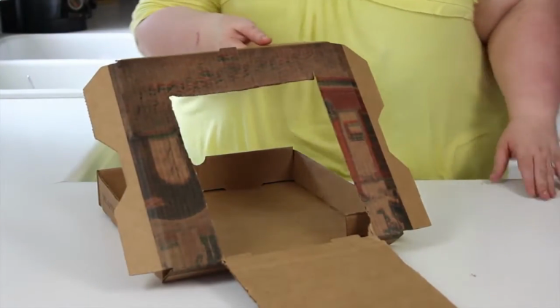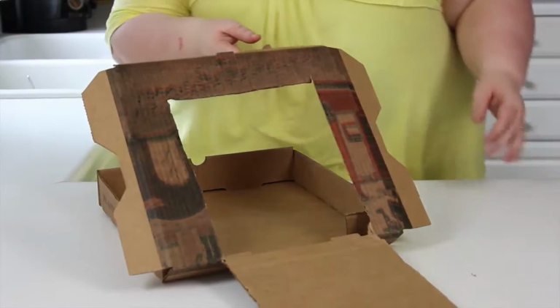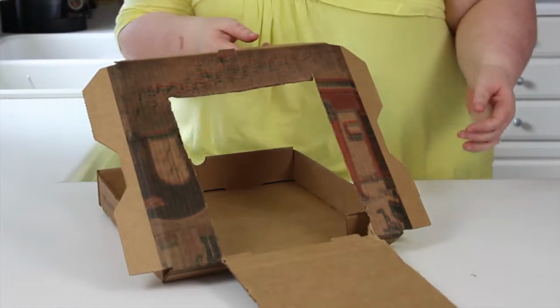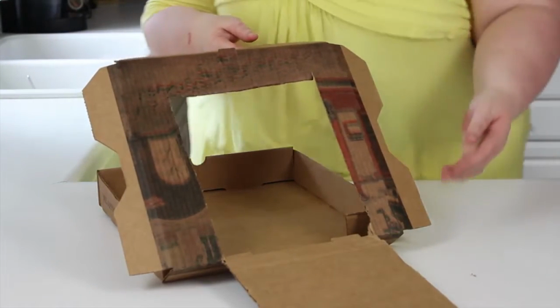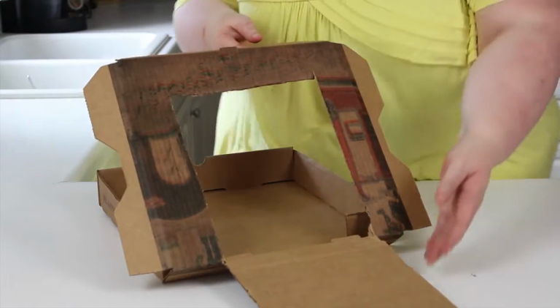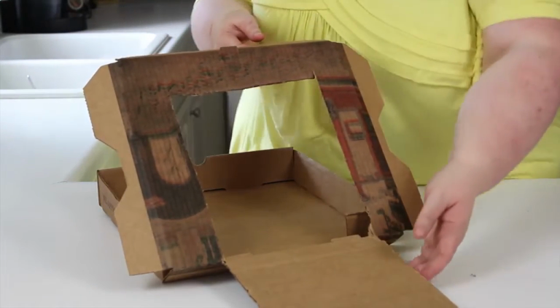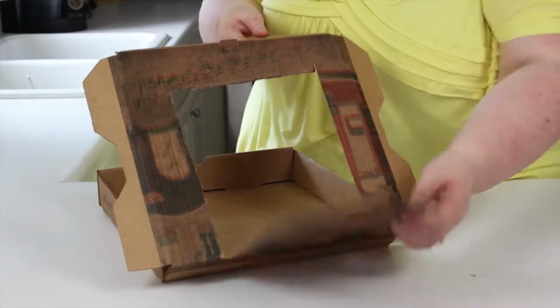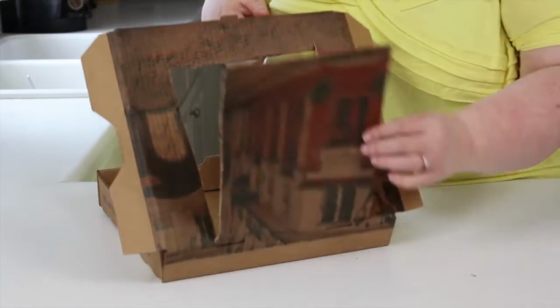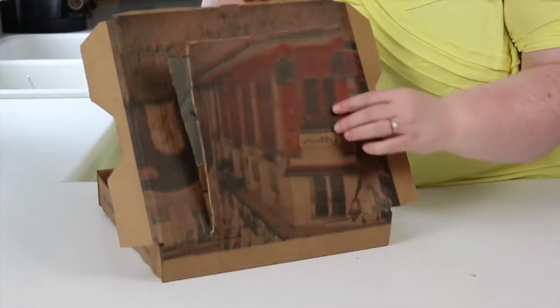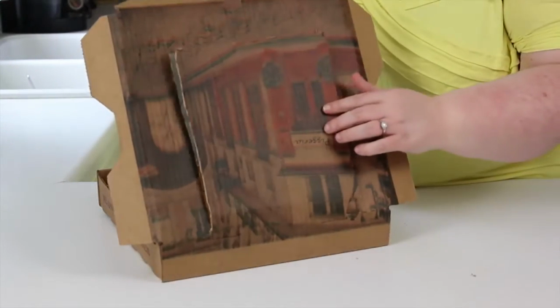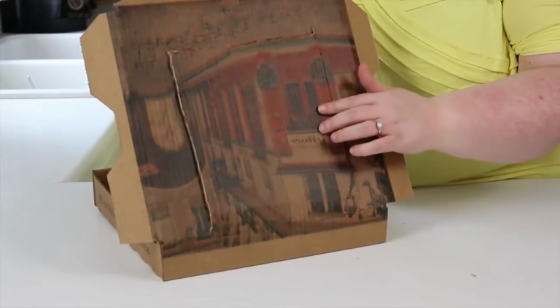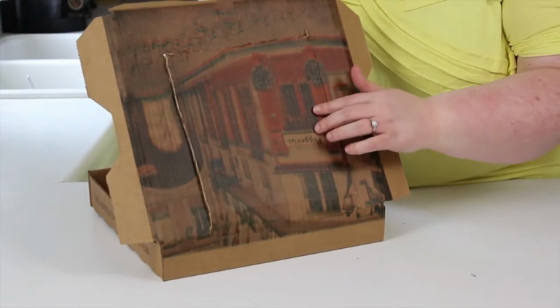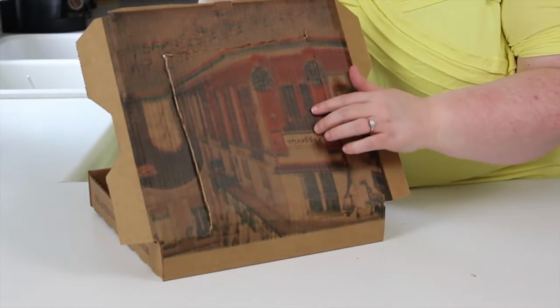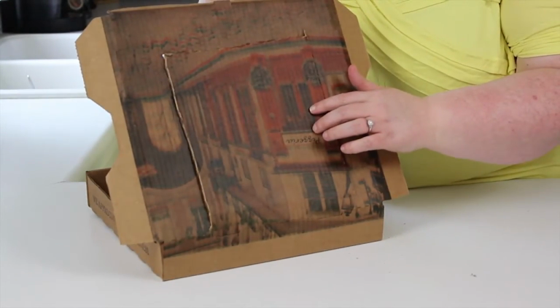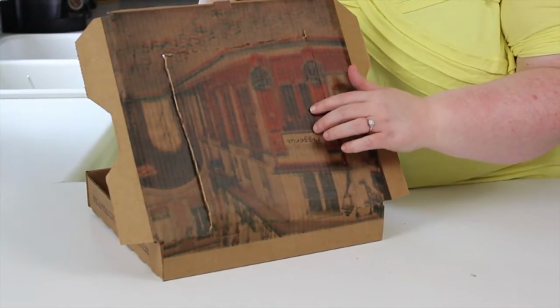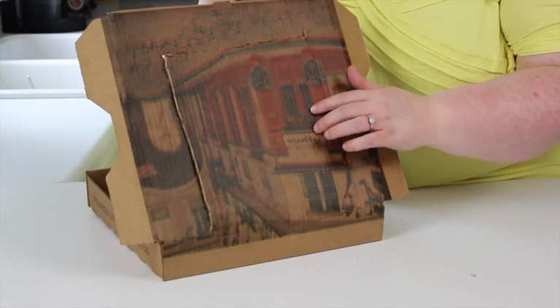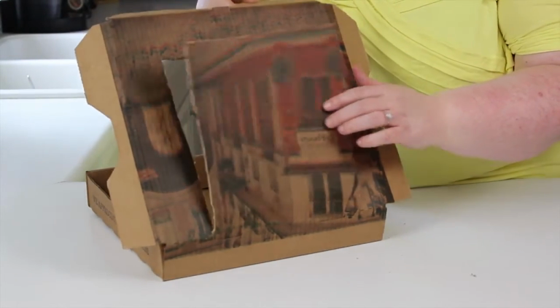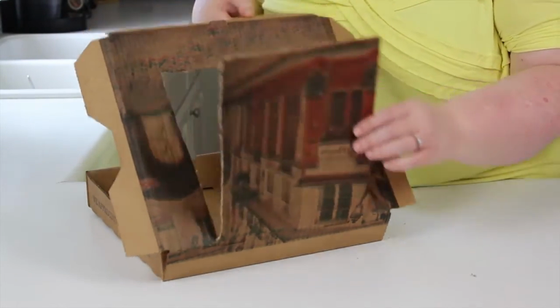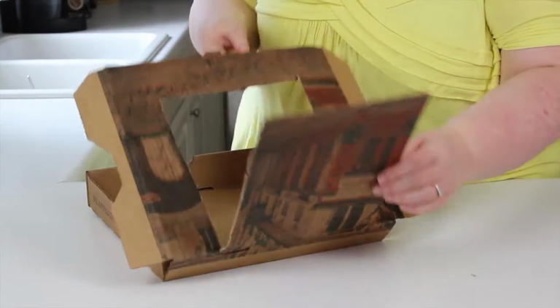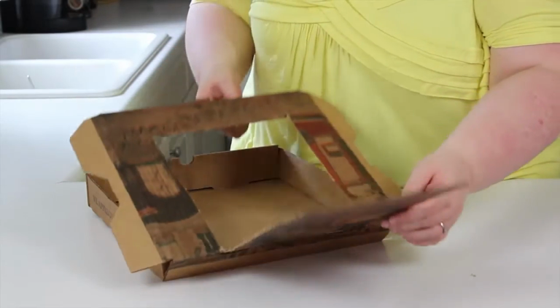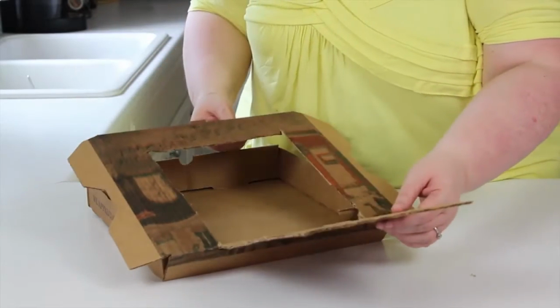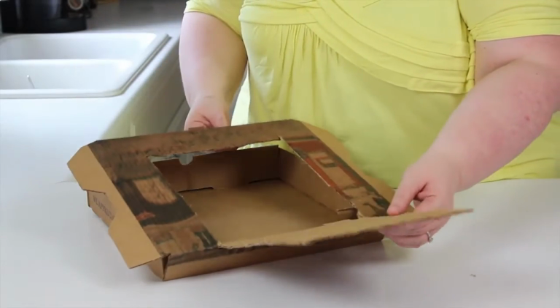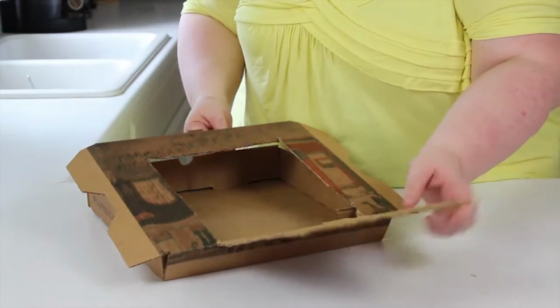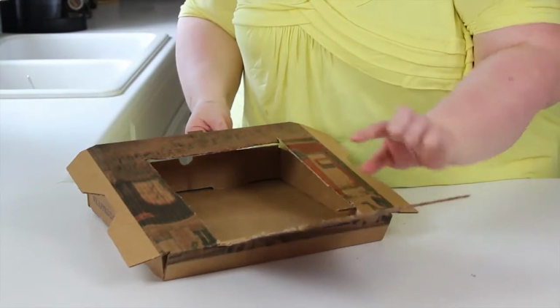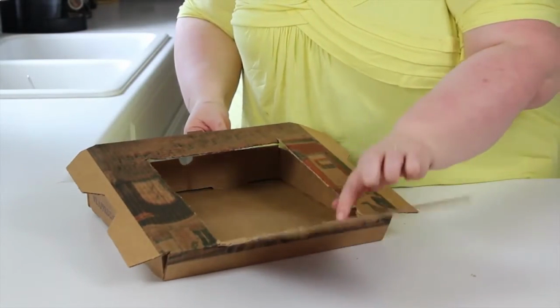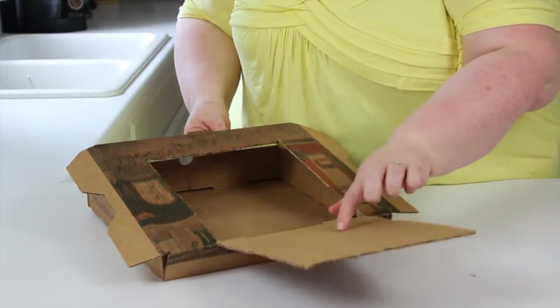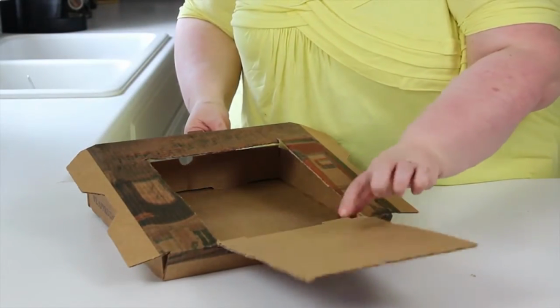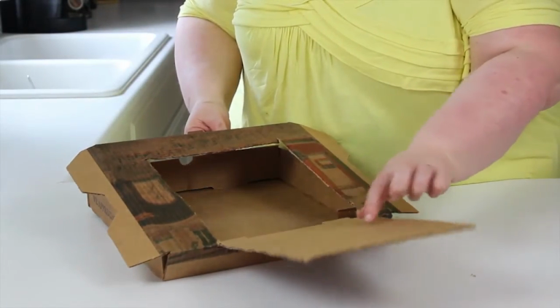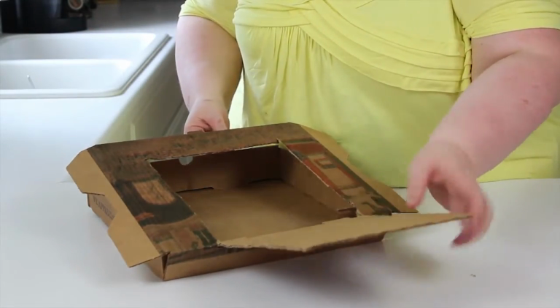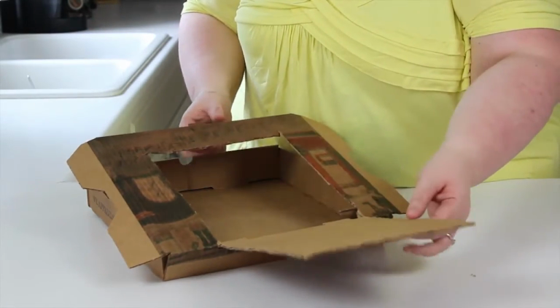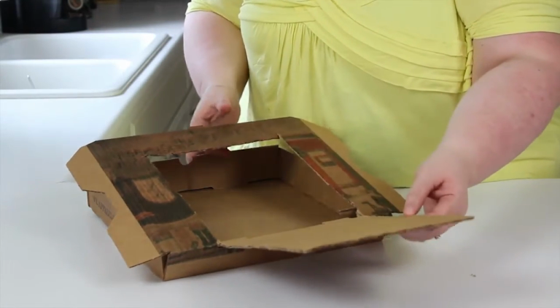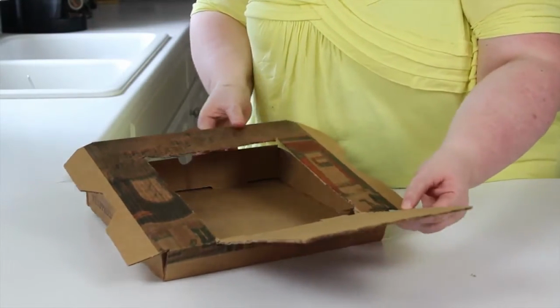So I cut the flap out of the top of the box and it goes like this, and the next thing we're going to do is cover the flap with aluminum foil.